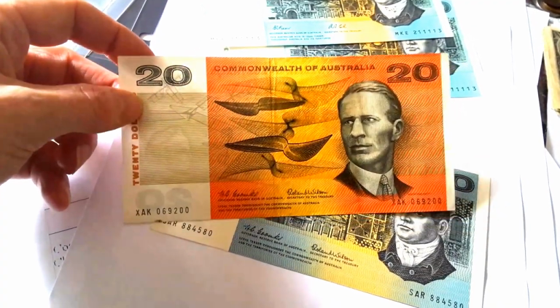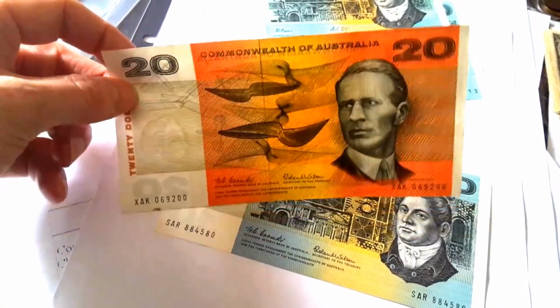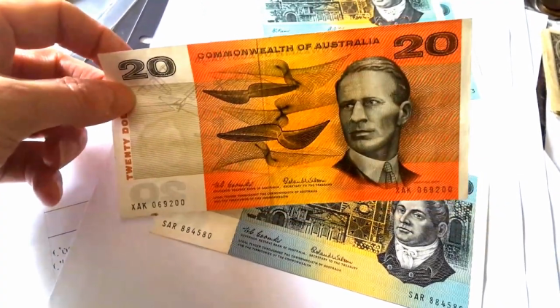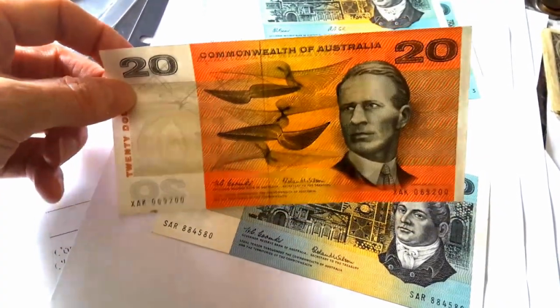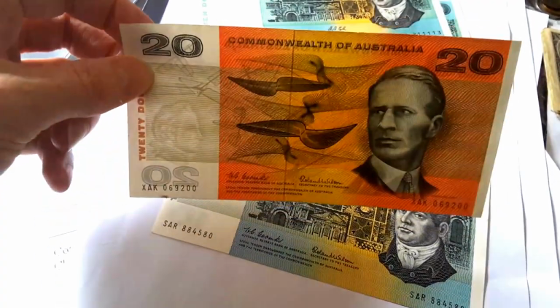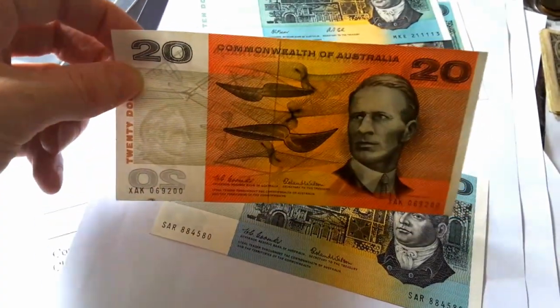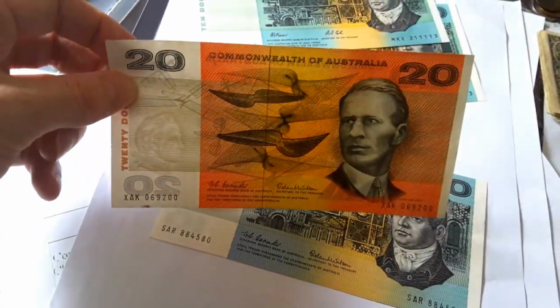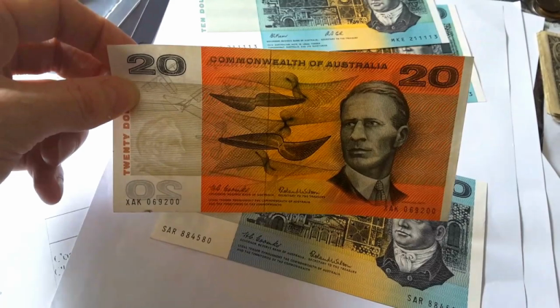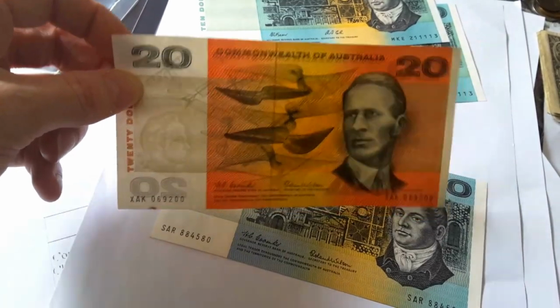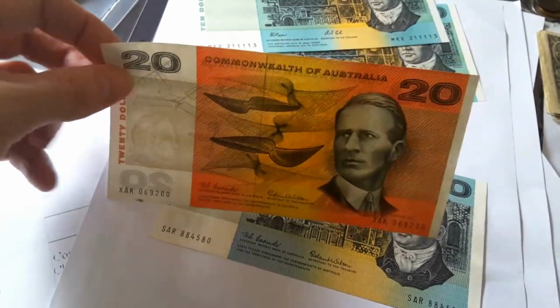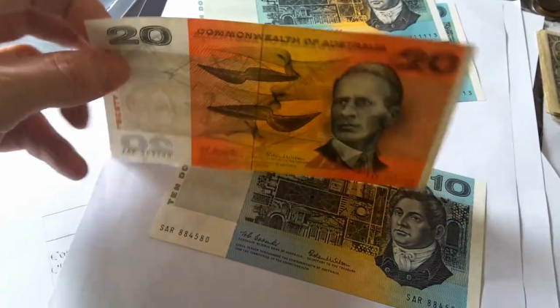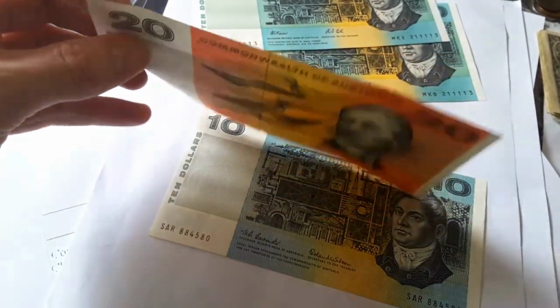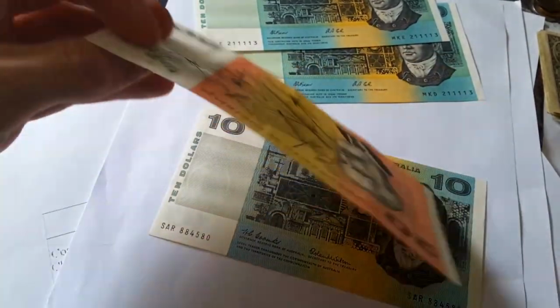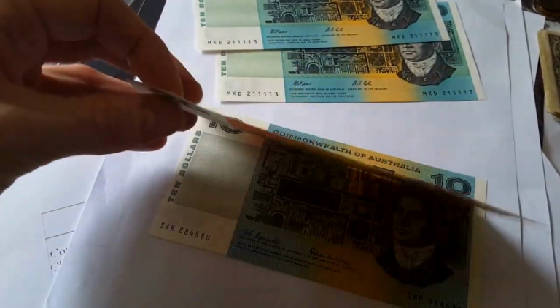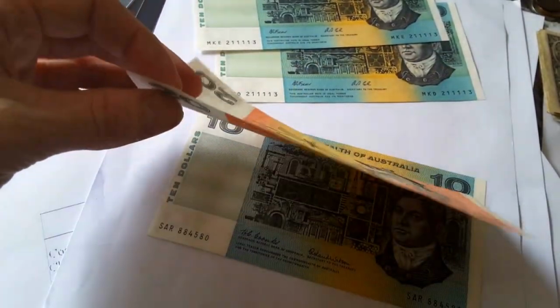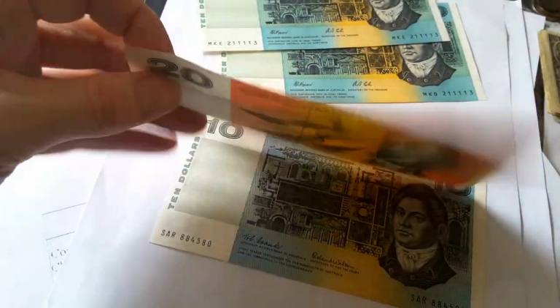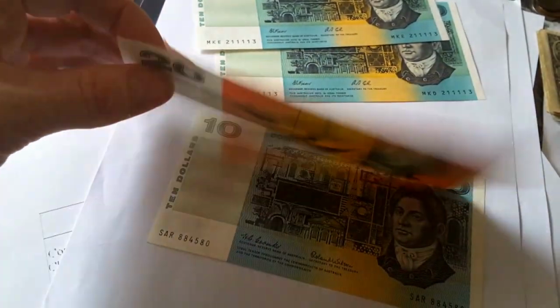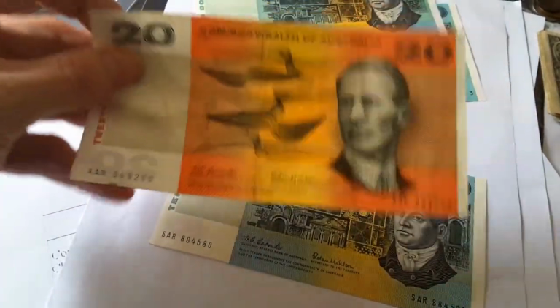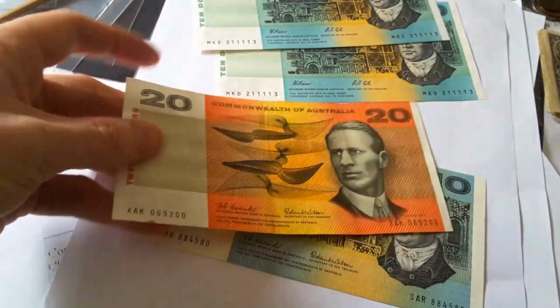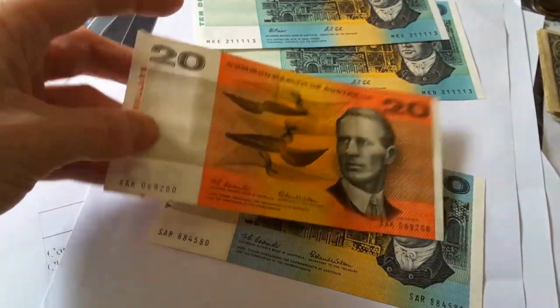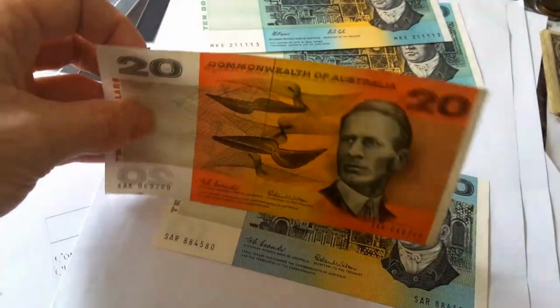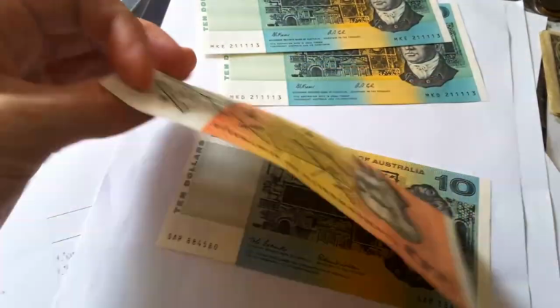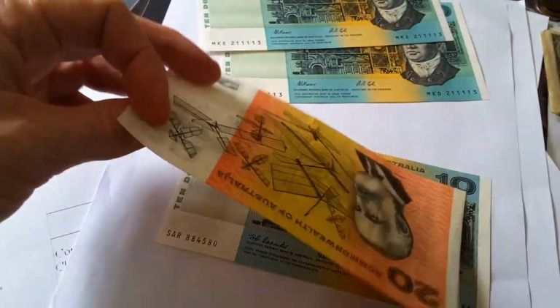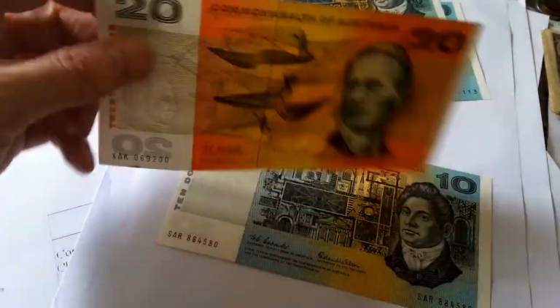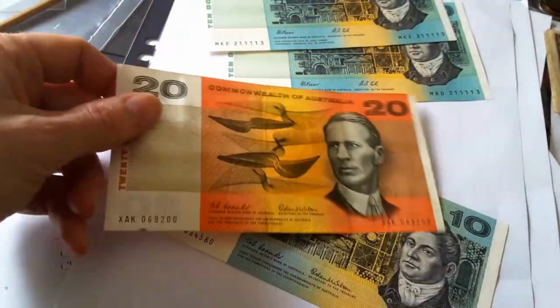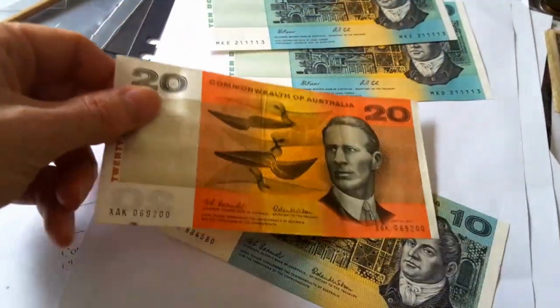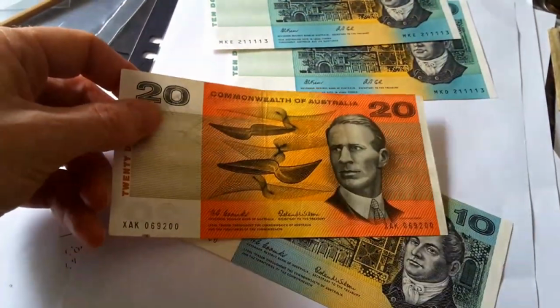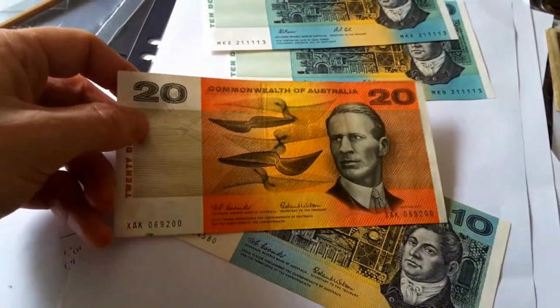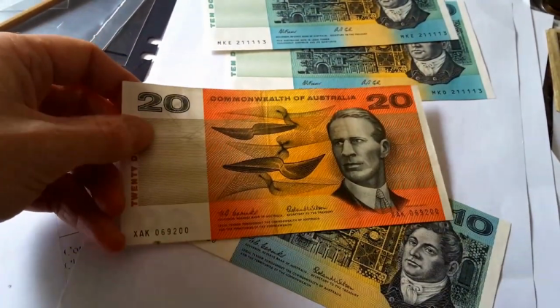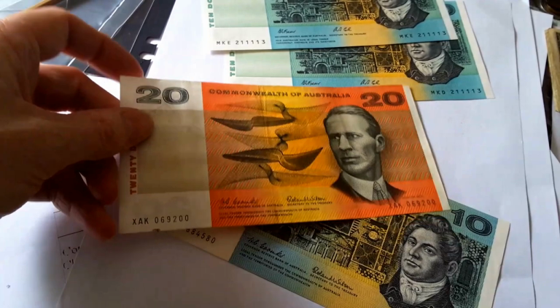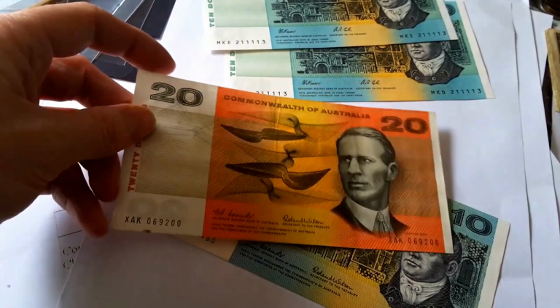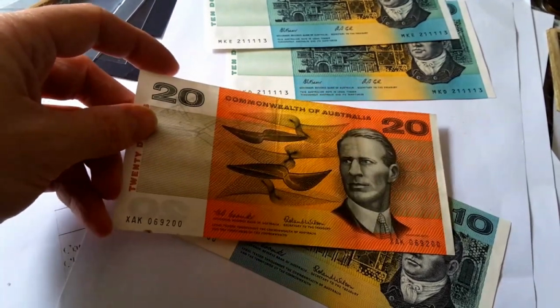So that's it for my introduction to the $10 and $20 note. As you can hear, it's still a bit crisp. Can you please like this video and subscribe? I'd like to make more videos.